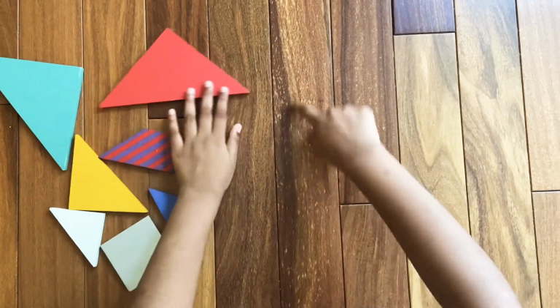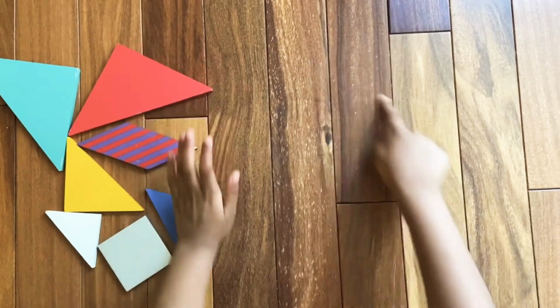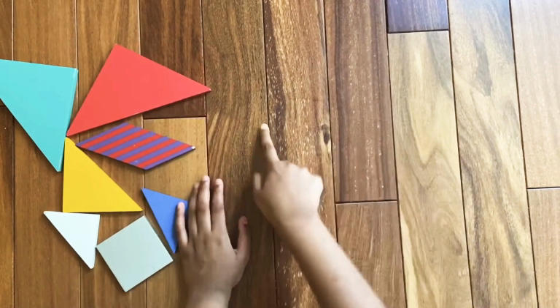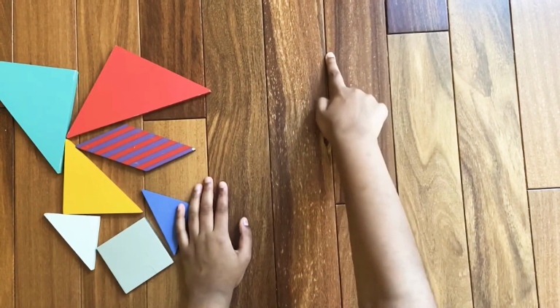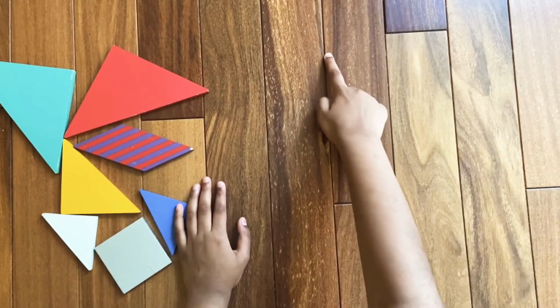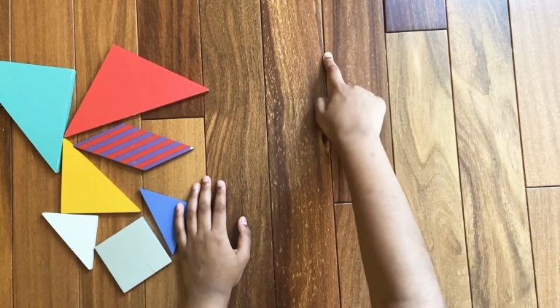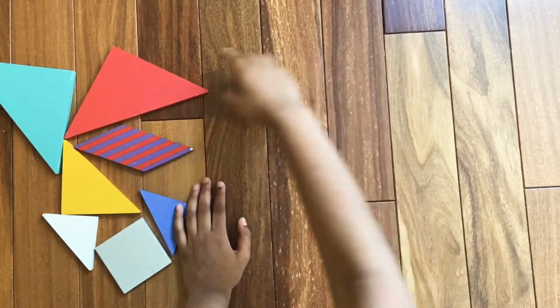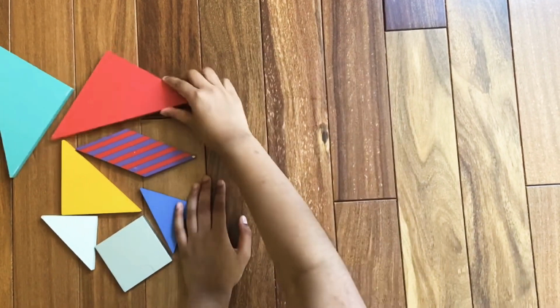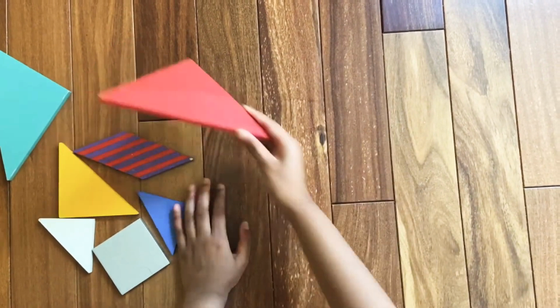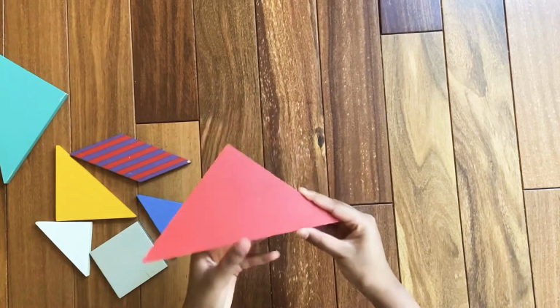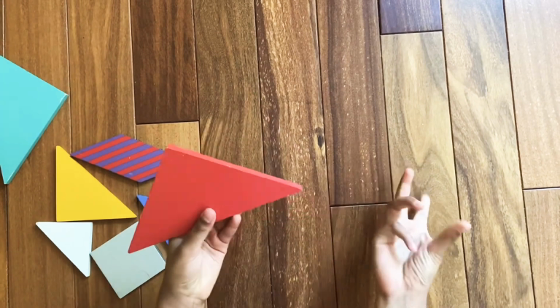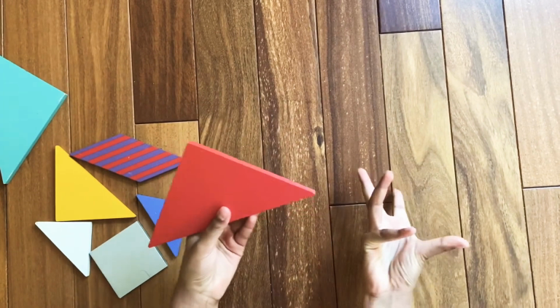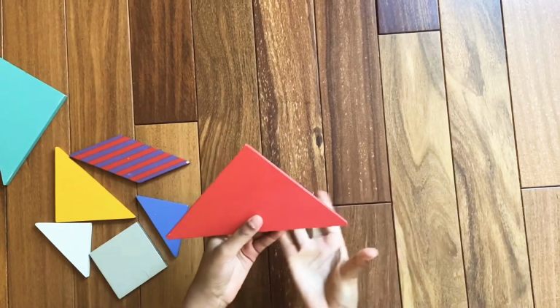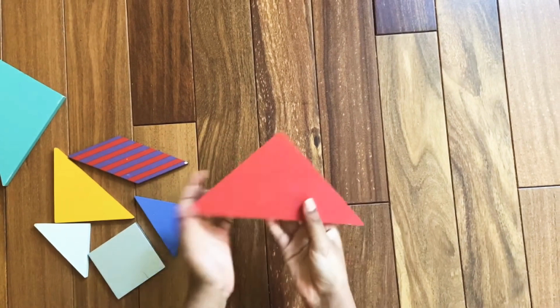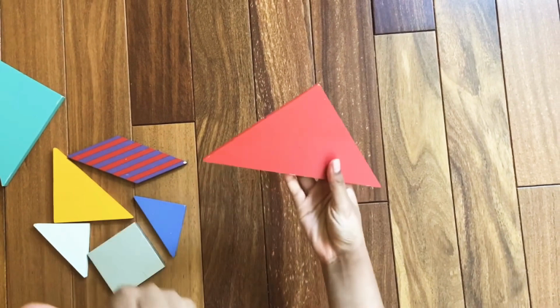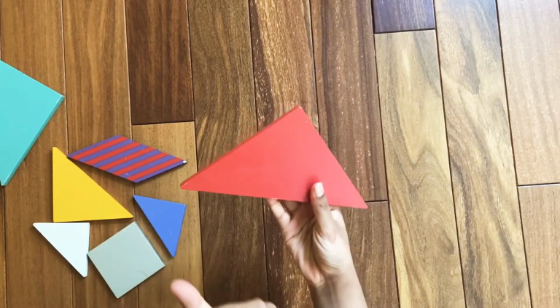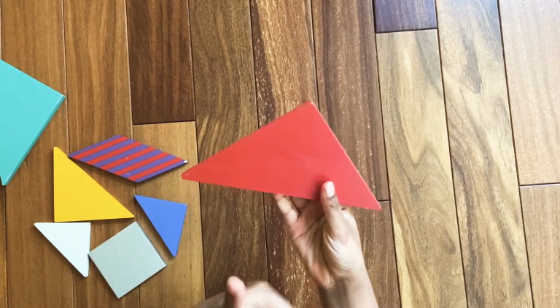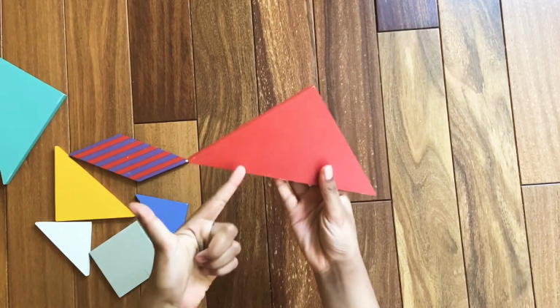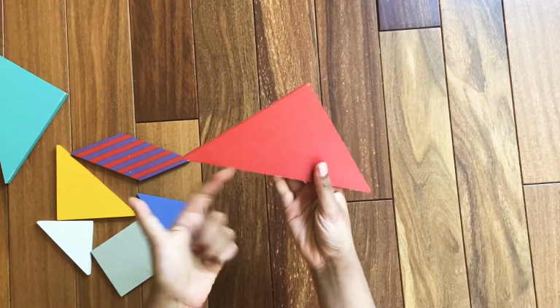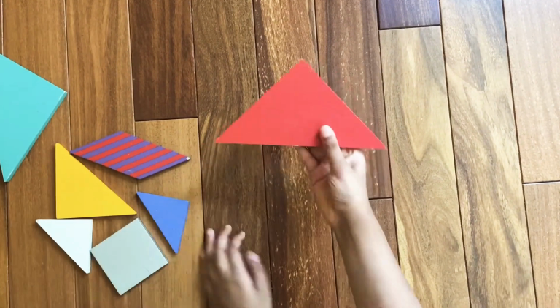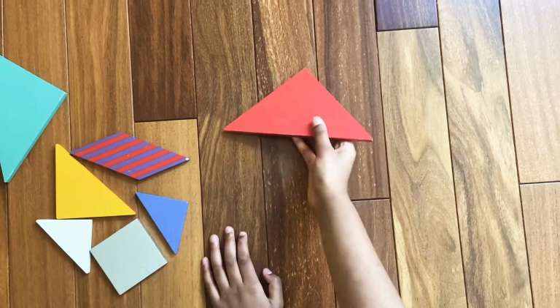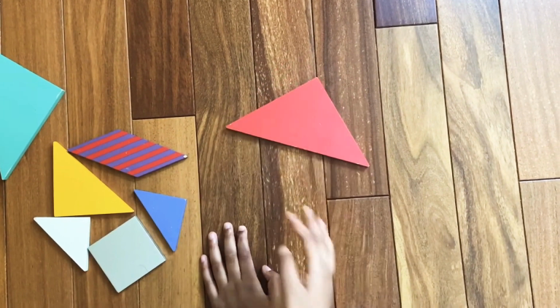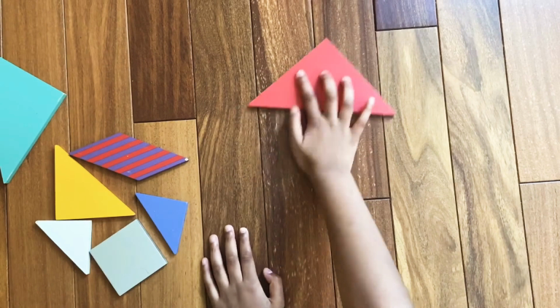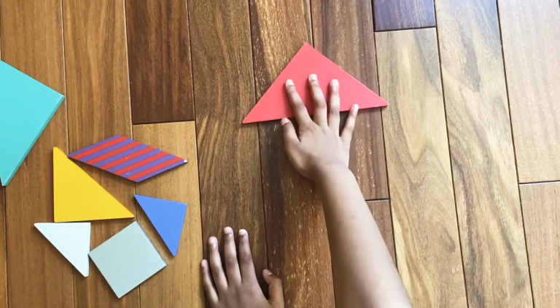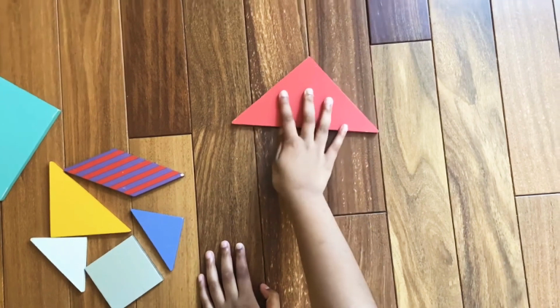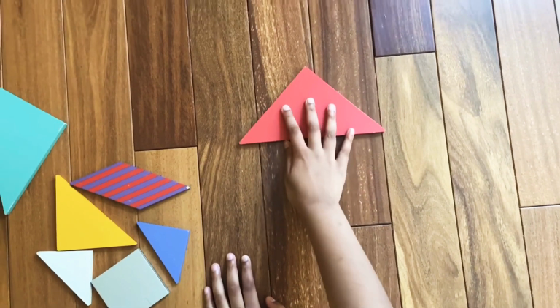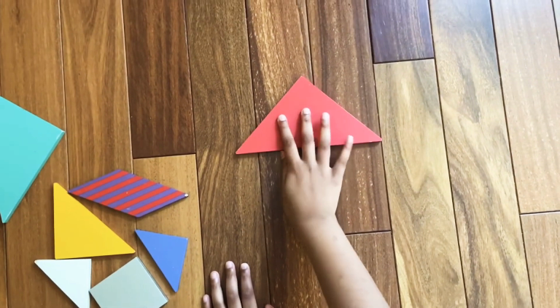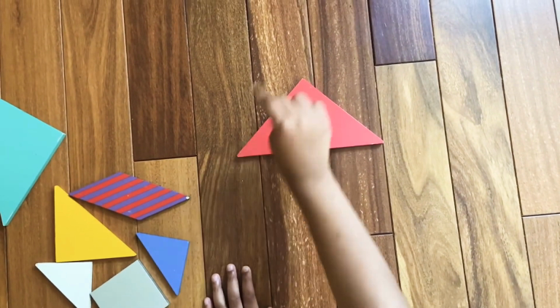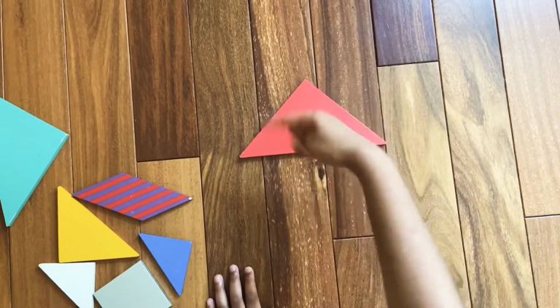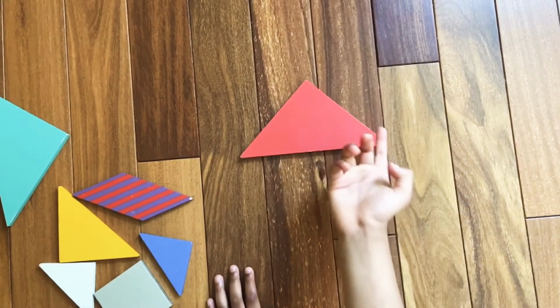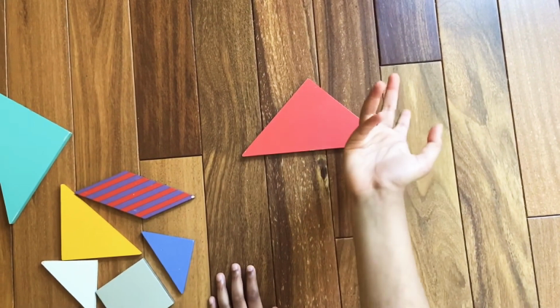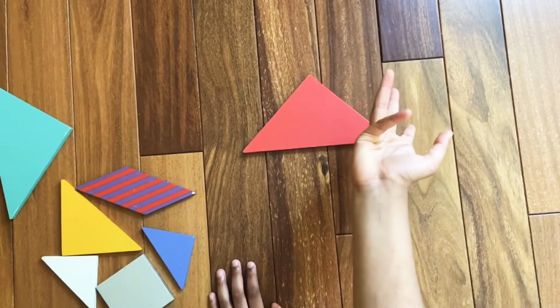First we're going to make the top of the number six. For that we're obviously going to need one of the big triangles. Assemble one of the big triangles like you draw a pyramid, or just like you draw a normal triangle.